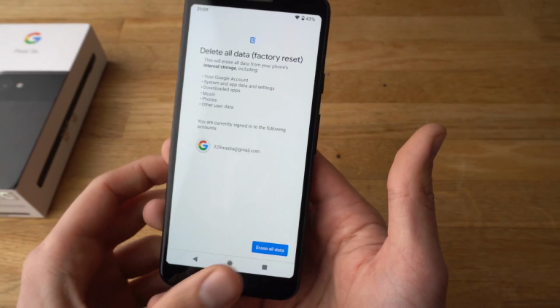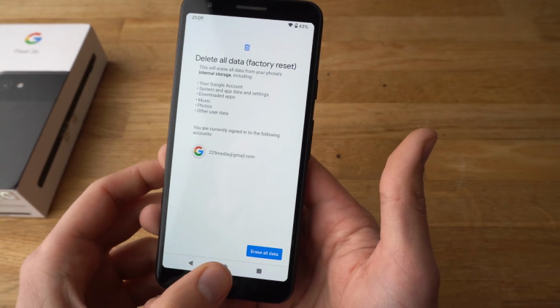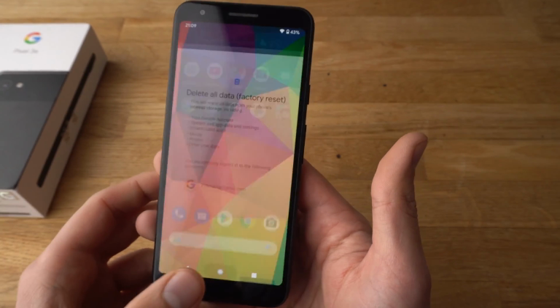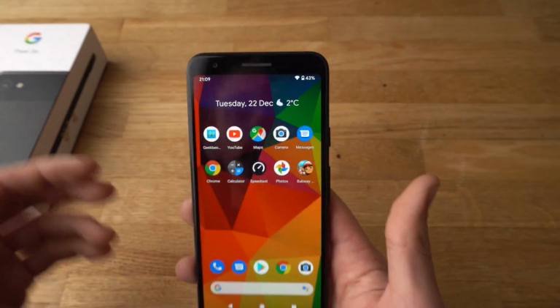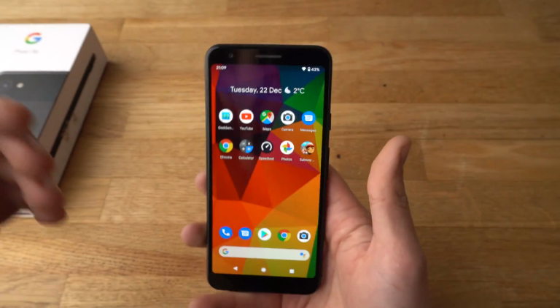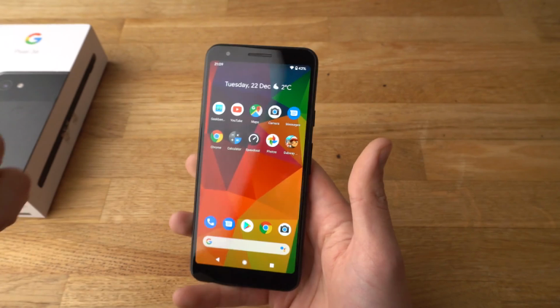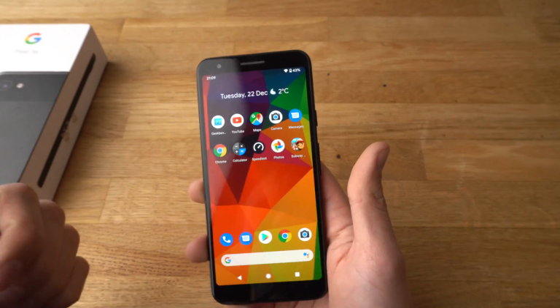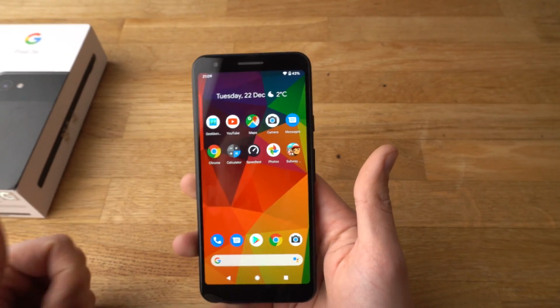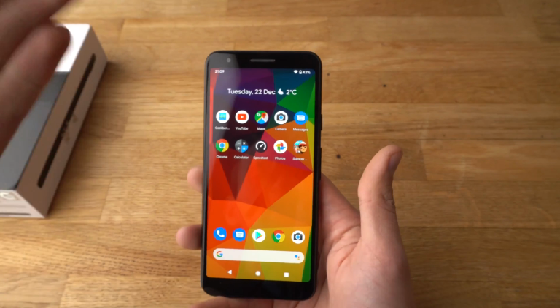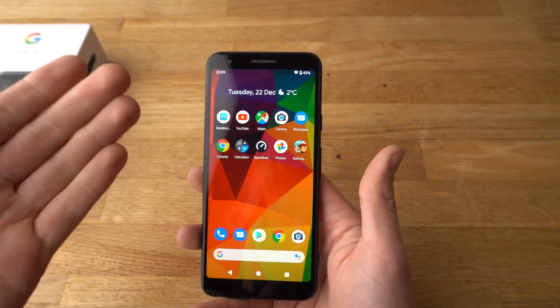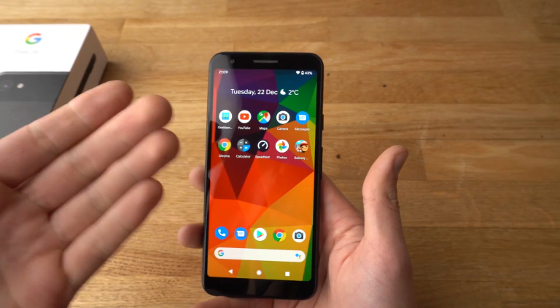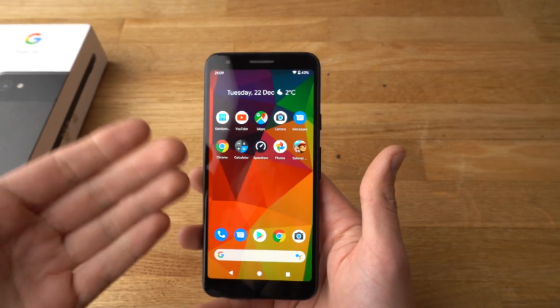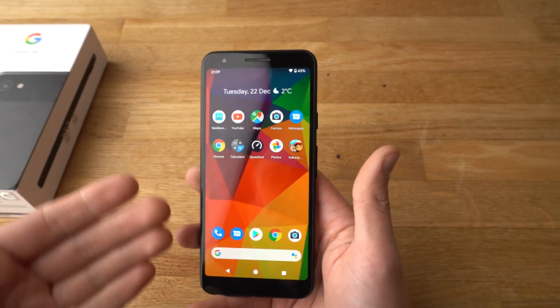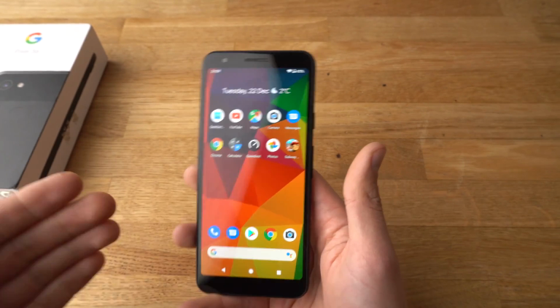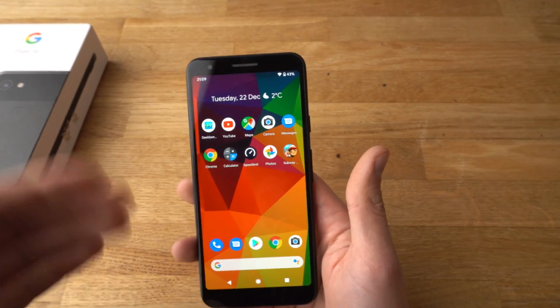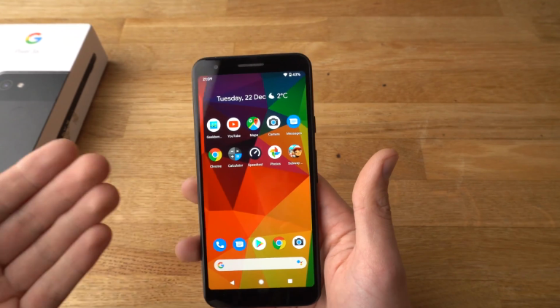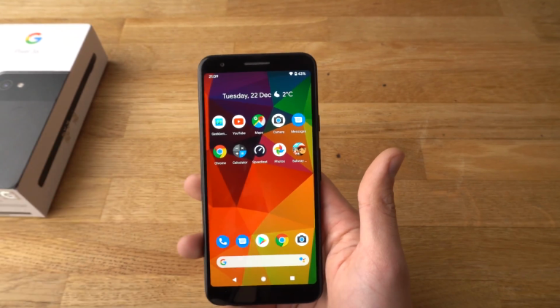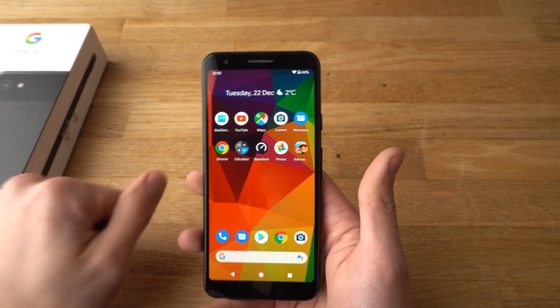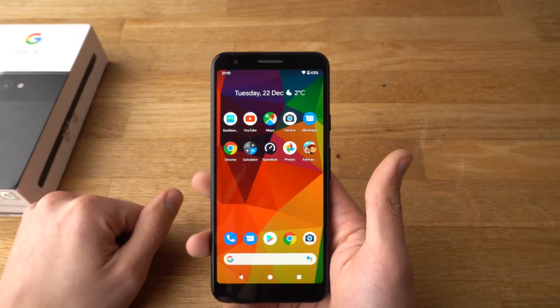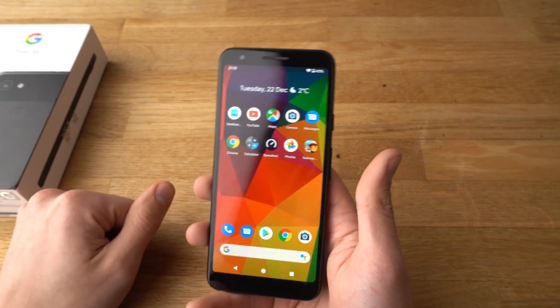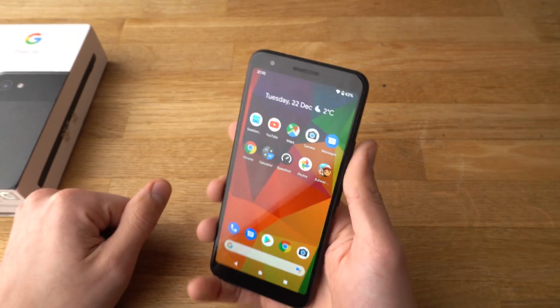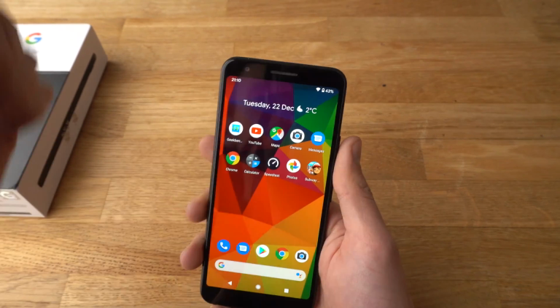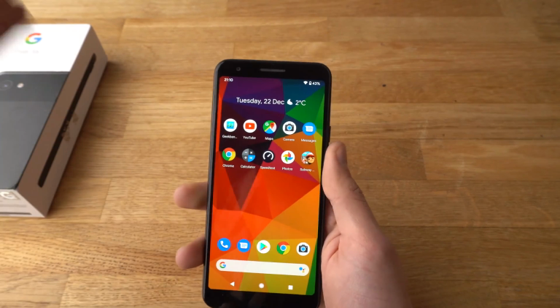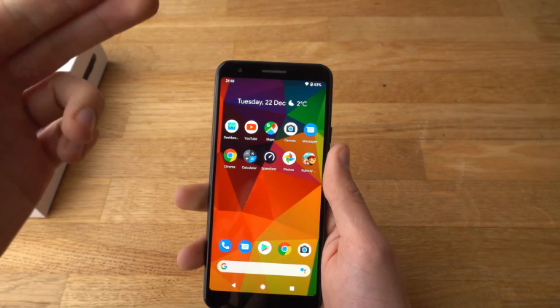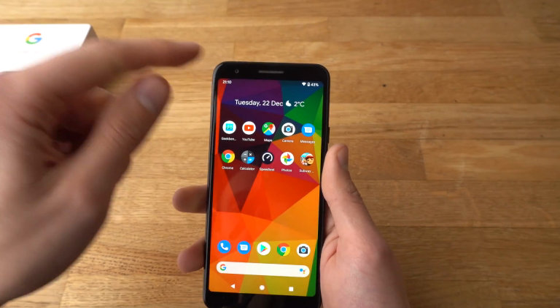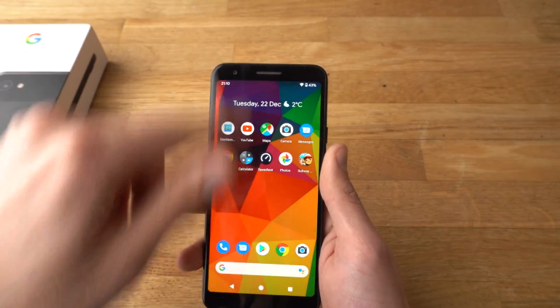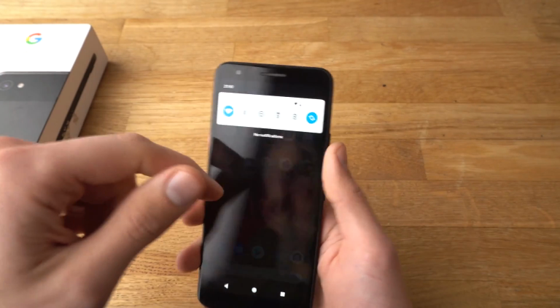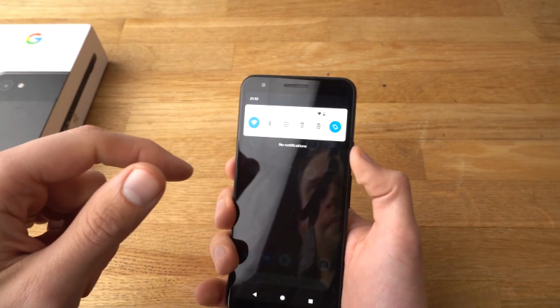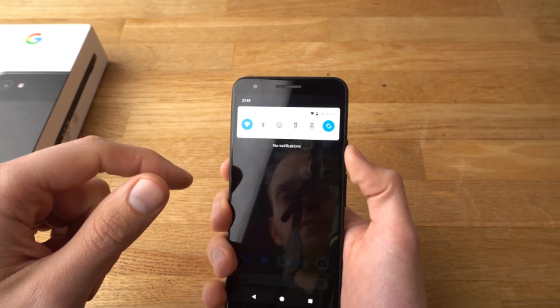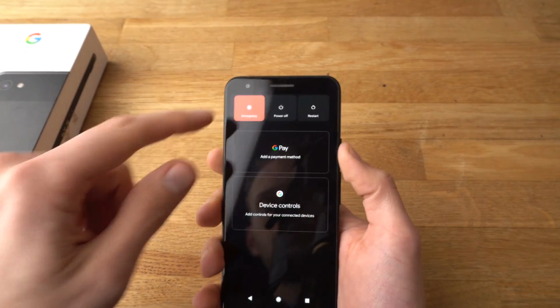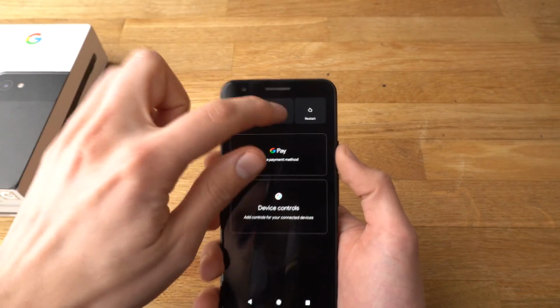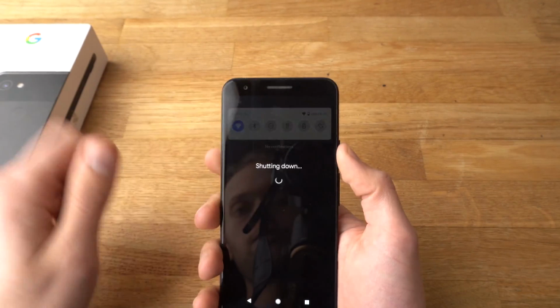I won't do that now and I will show you the other way. If you don't have access to the phone — press lock, password and stuff like that. So let's shut it off. Power off.